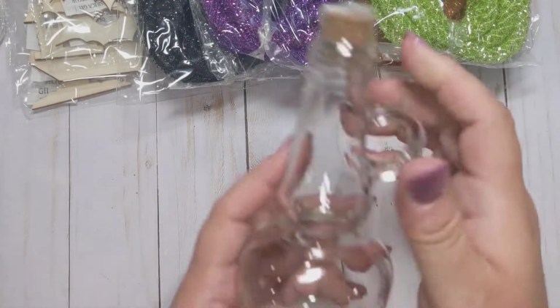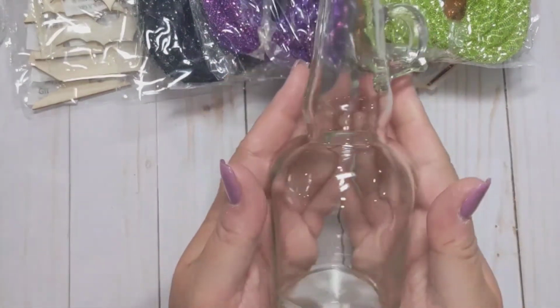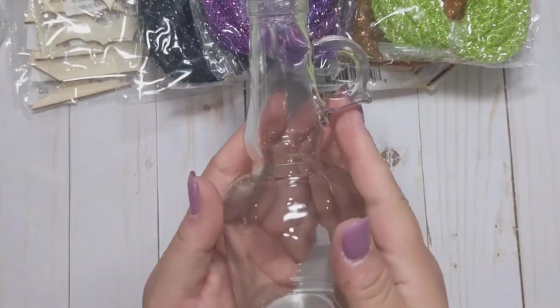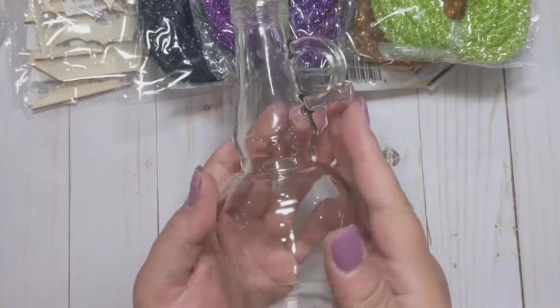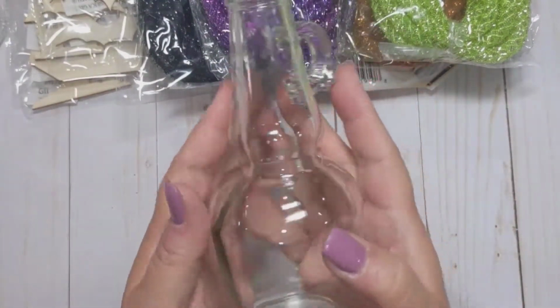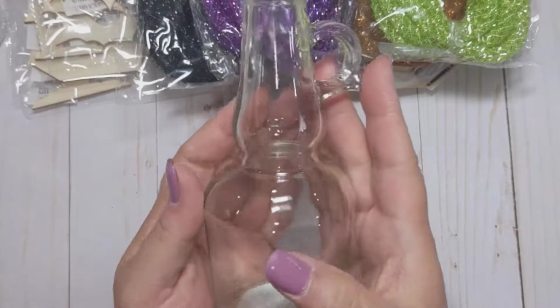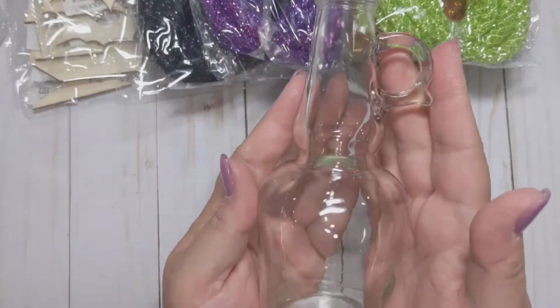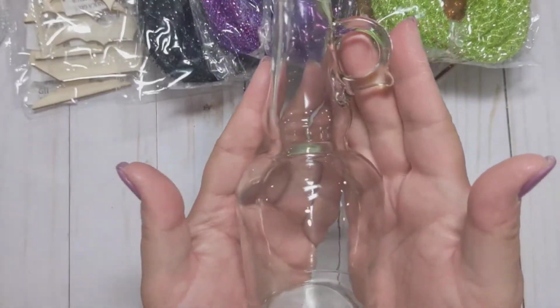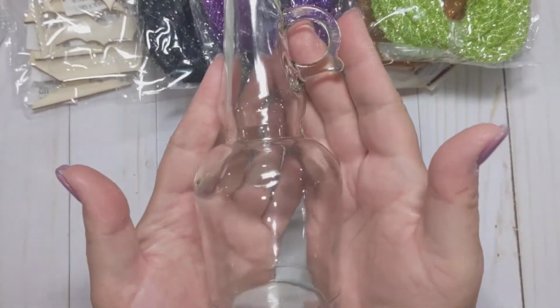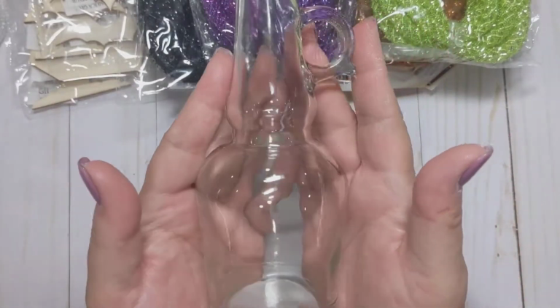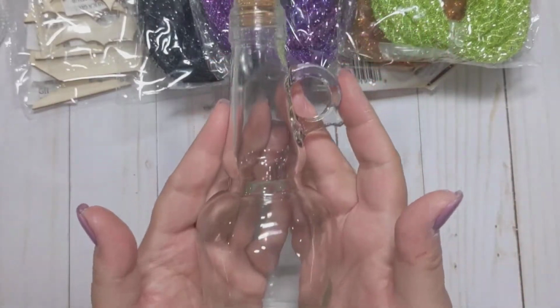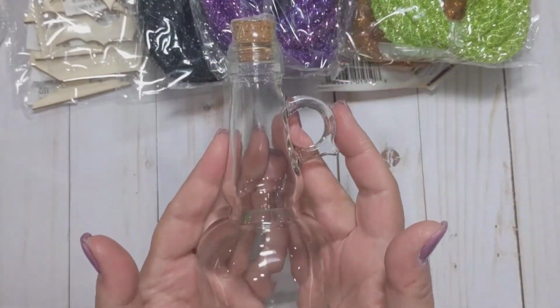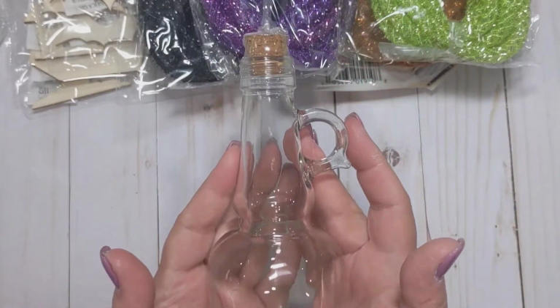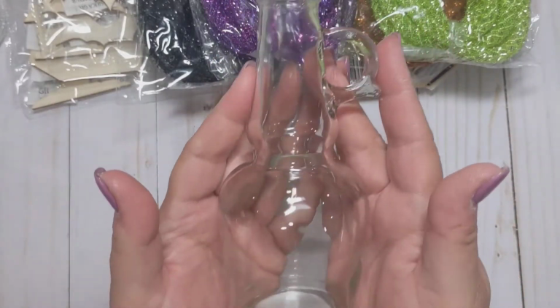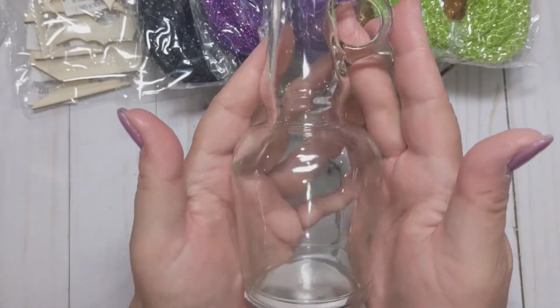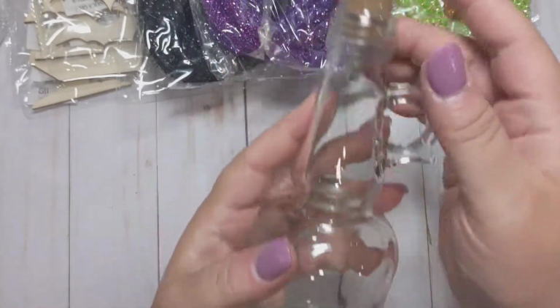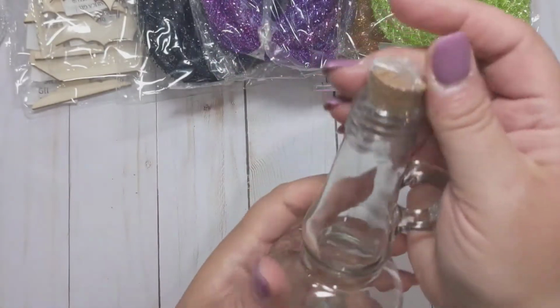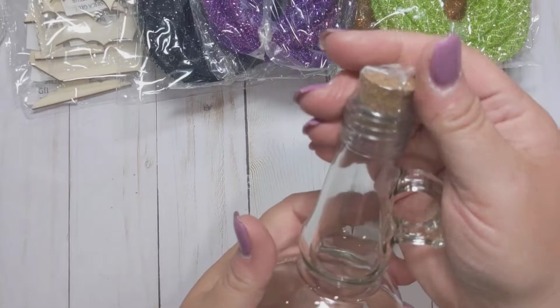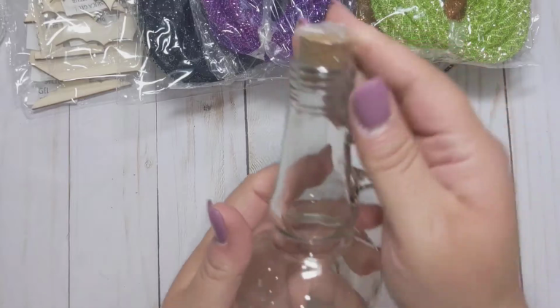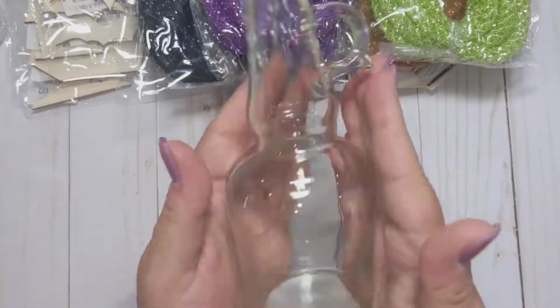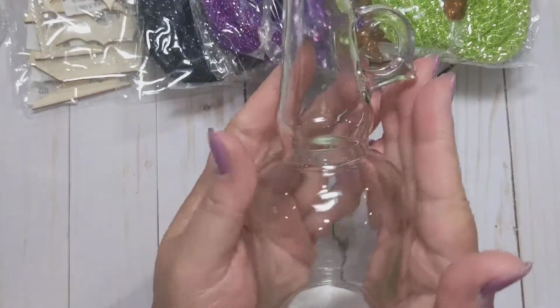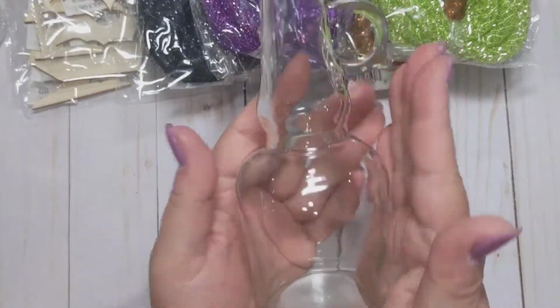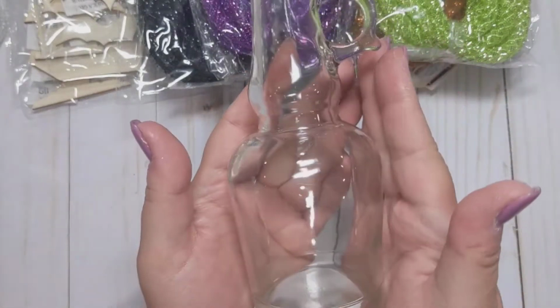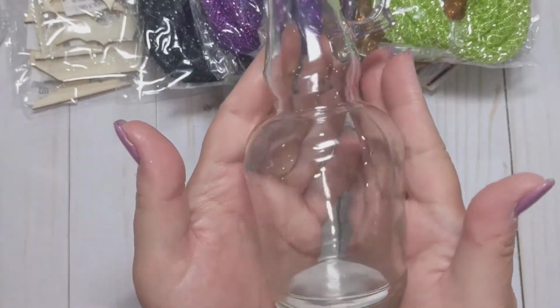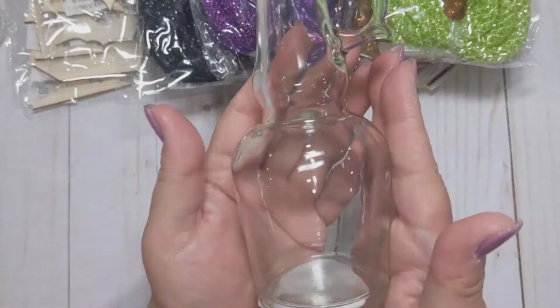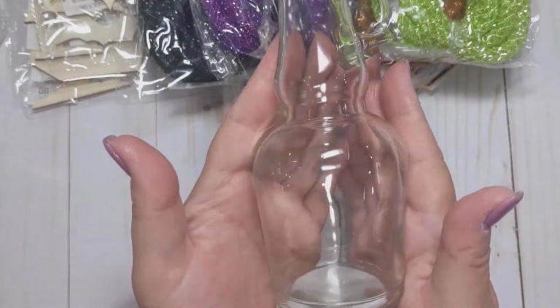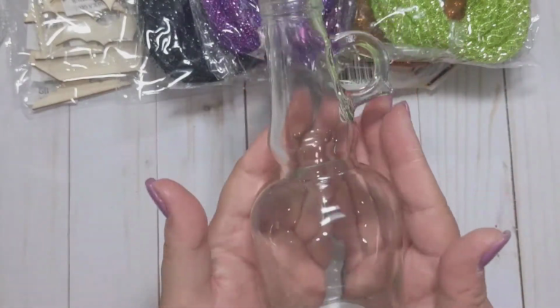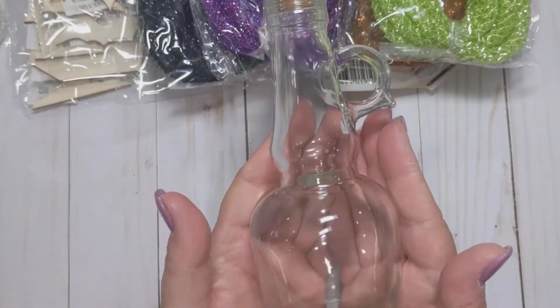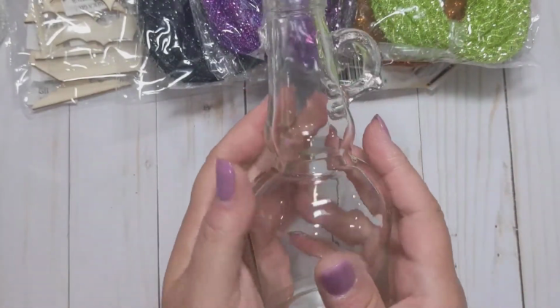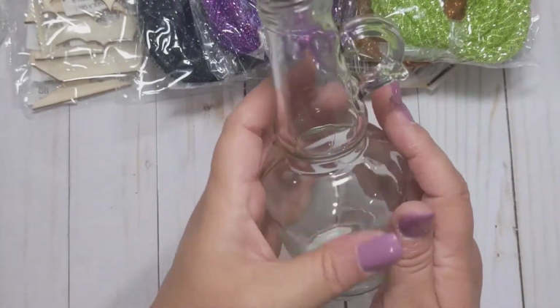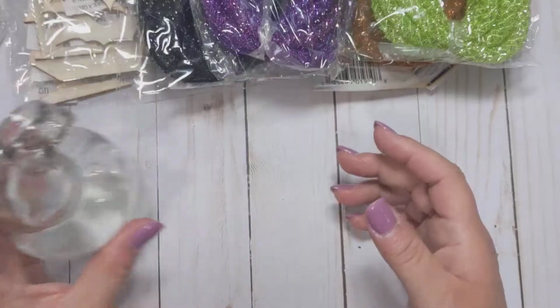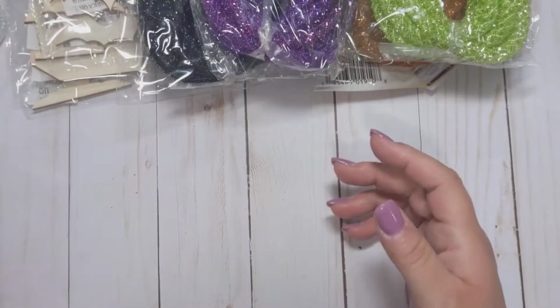I also got this jar at Dollar Tree. It looks like some sort of potion bottle as well. Anything that I'm finding with a cork is fun to alter, so I thought I would add this into my Halloween home decor as well.